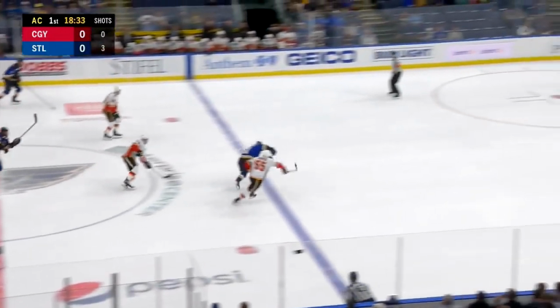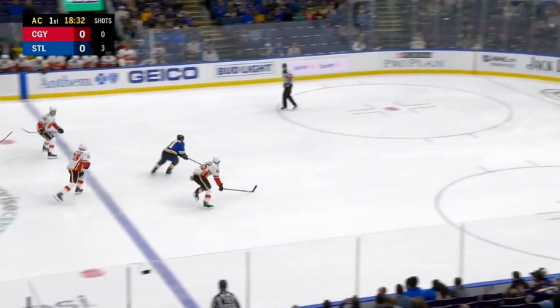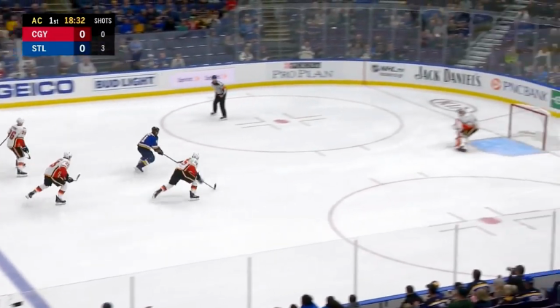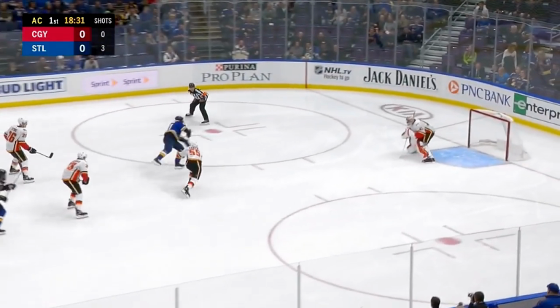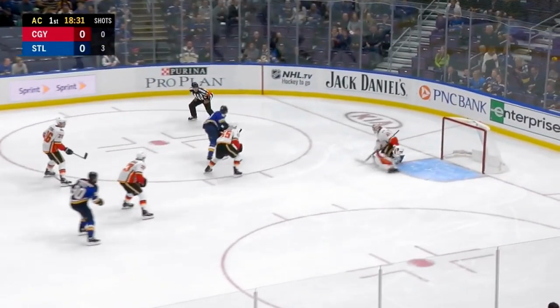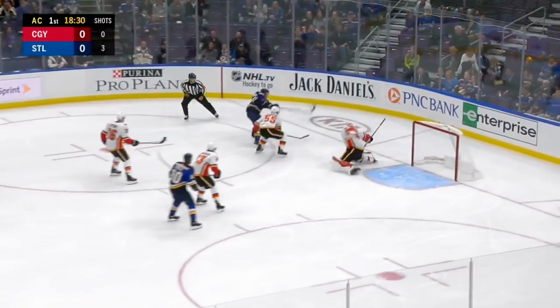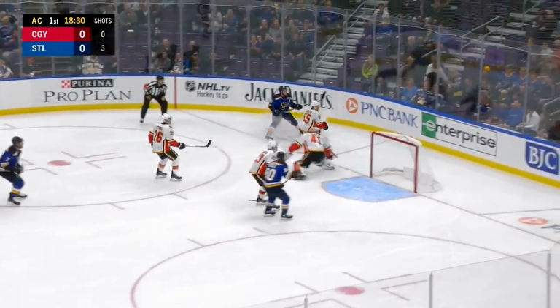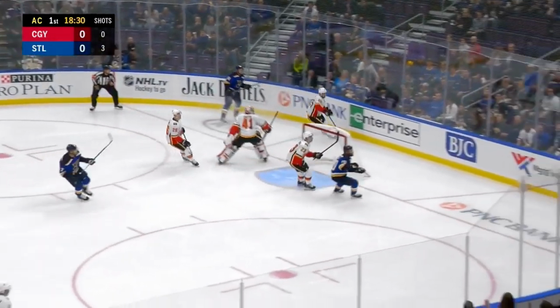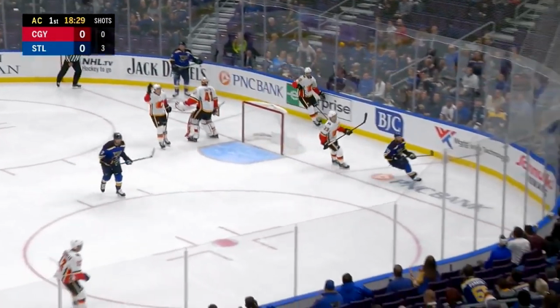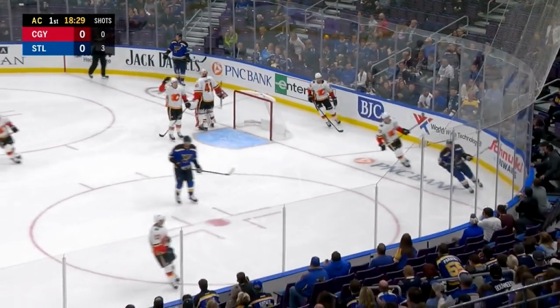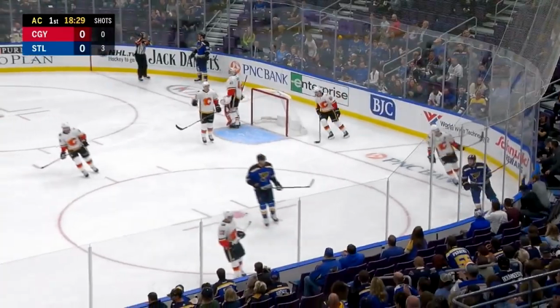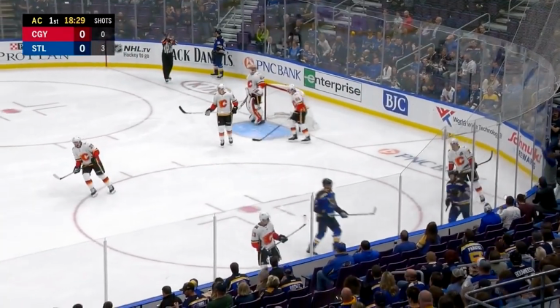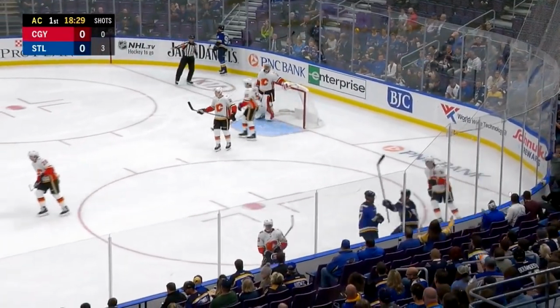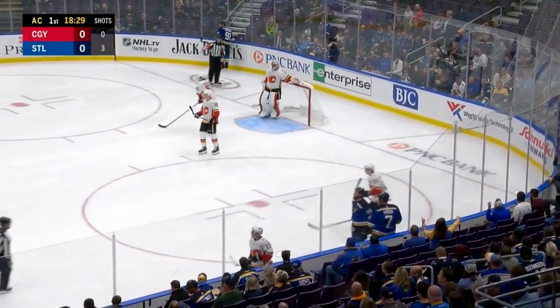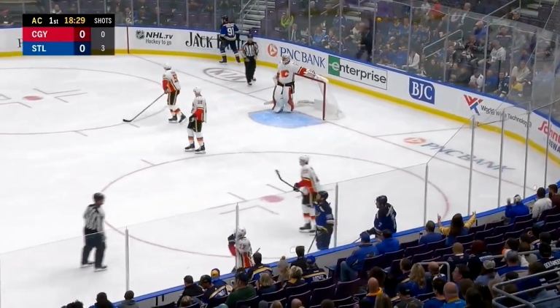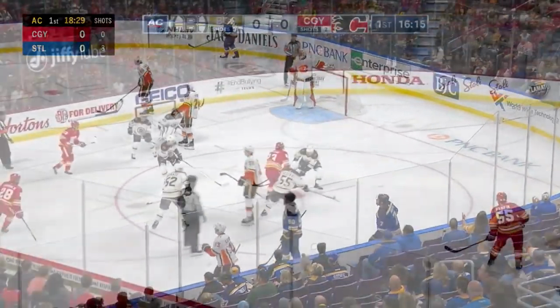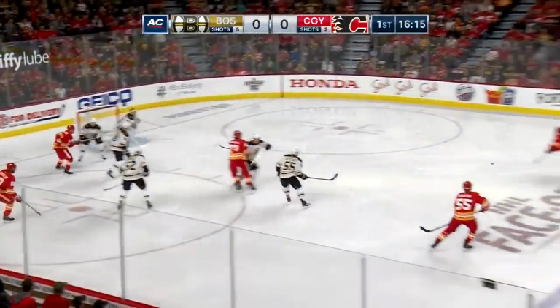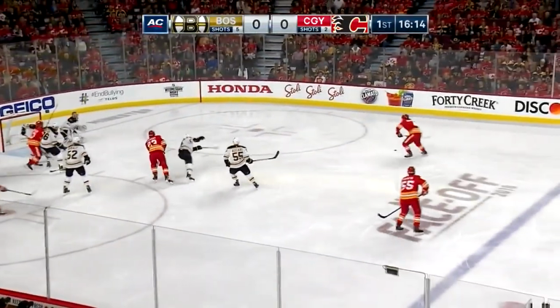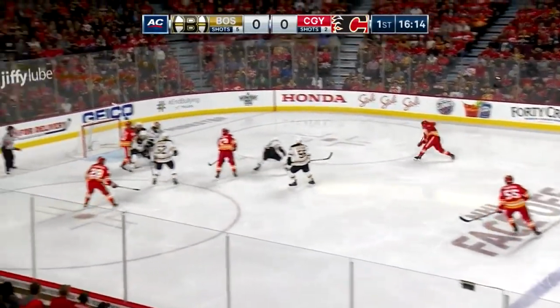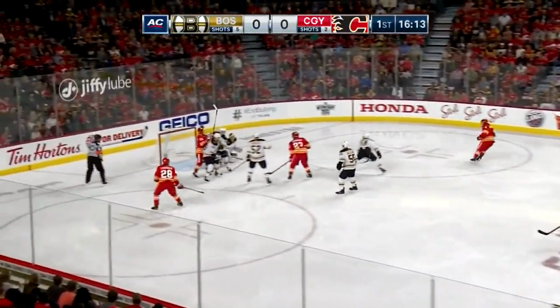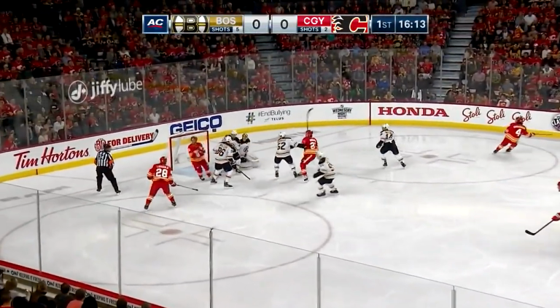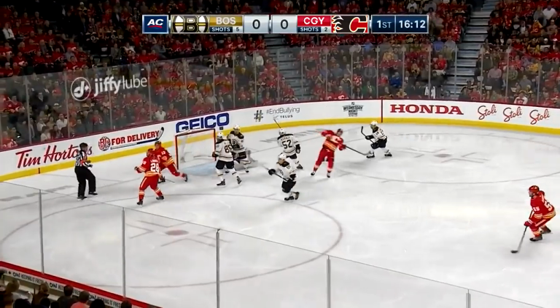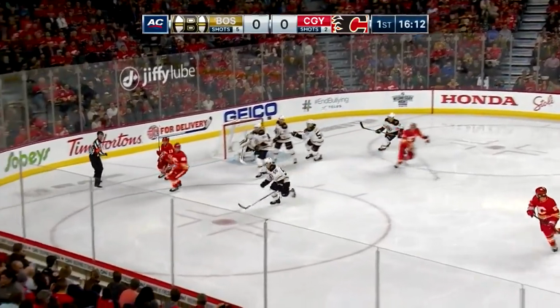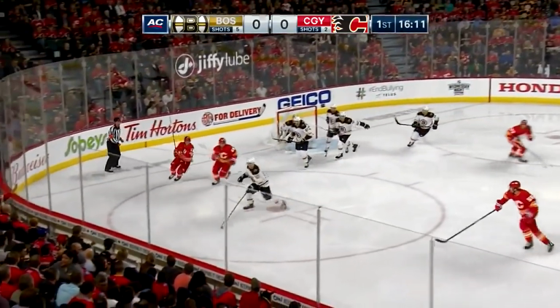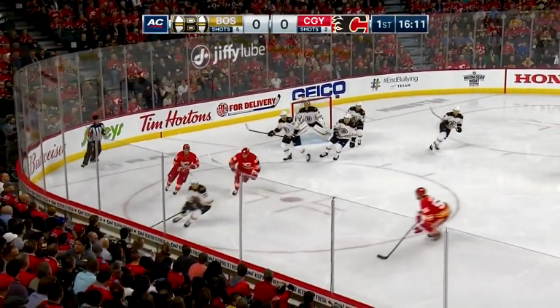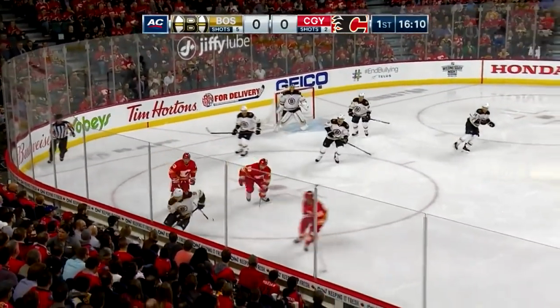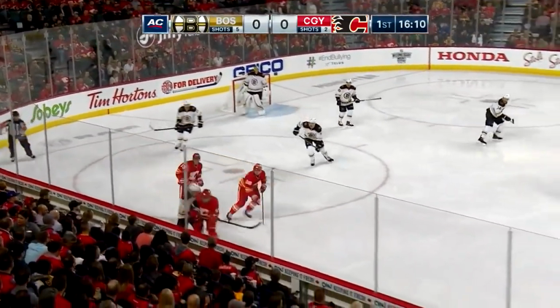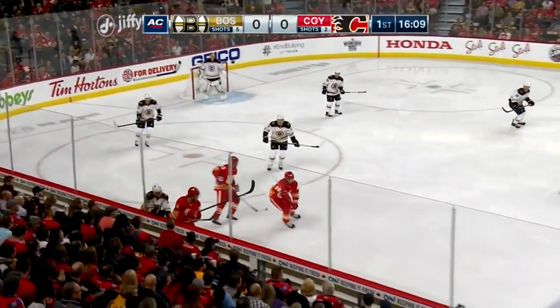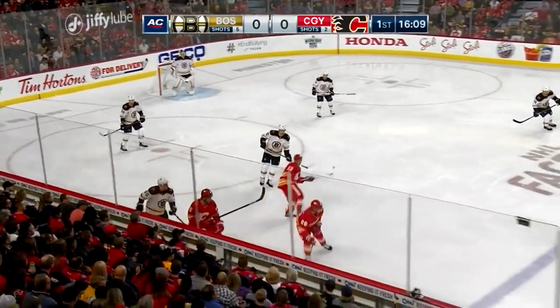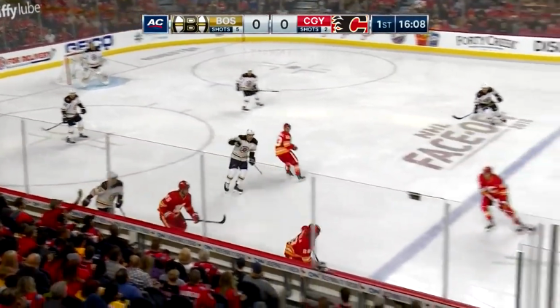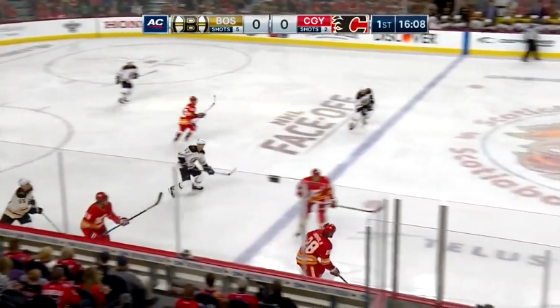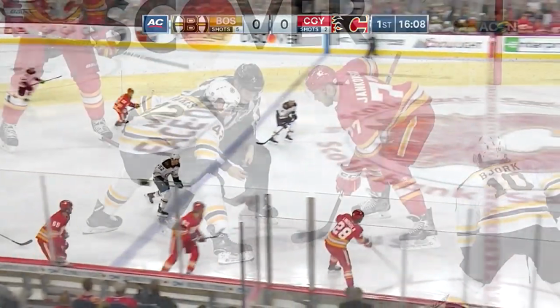Petrangelo with a pass. Tarasenko always dangerous. He fanned on the shot though. And the second chance is off the stick of Hannafin. And the puck goes over the glass and out of play. Back to Anderson. Anderson shoots. Rask makes the save. Rebound to the boards. Bruins pick it up. Chipped to the line and out.